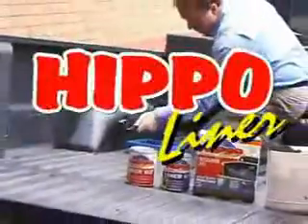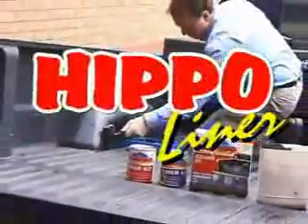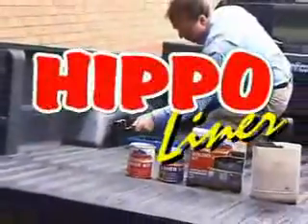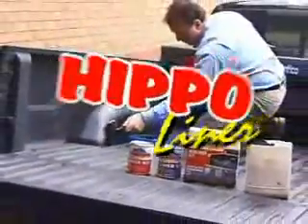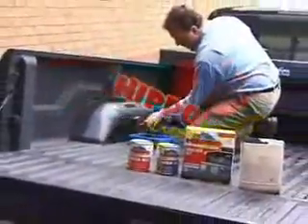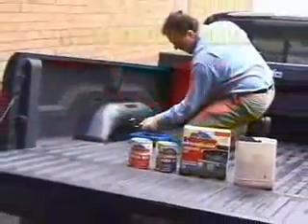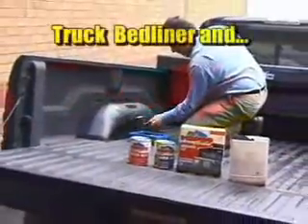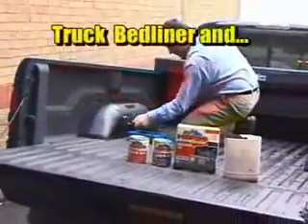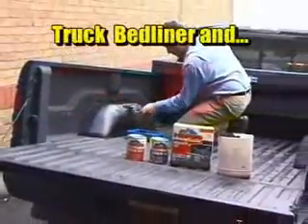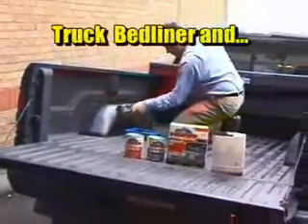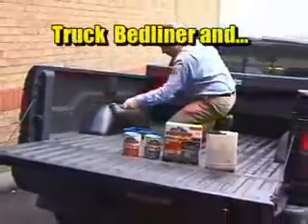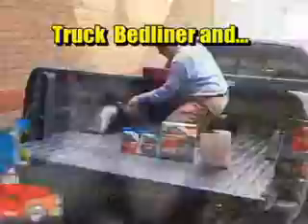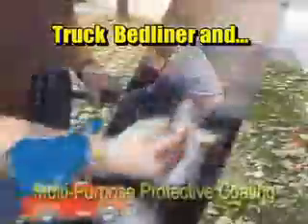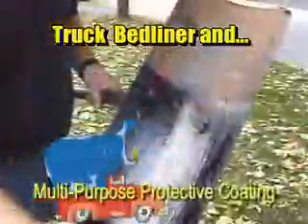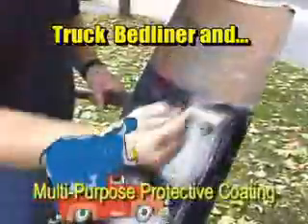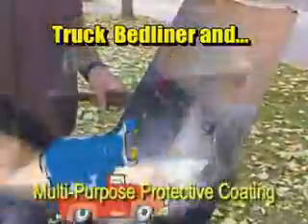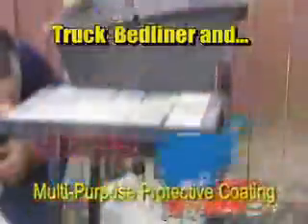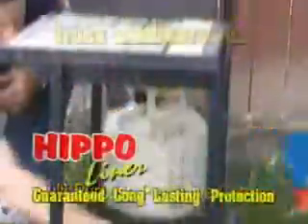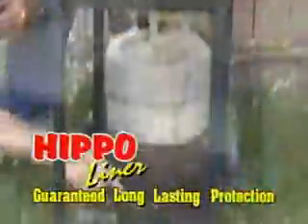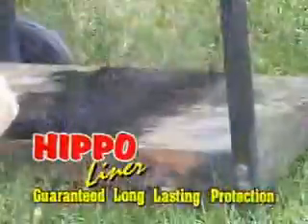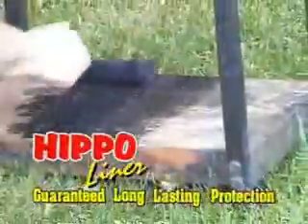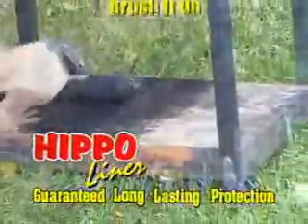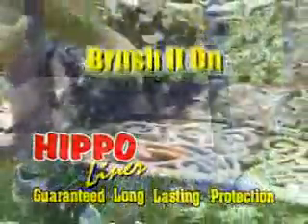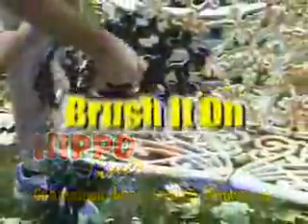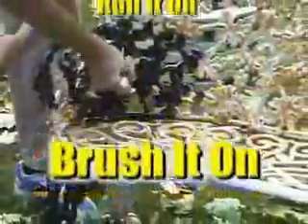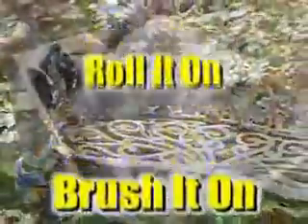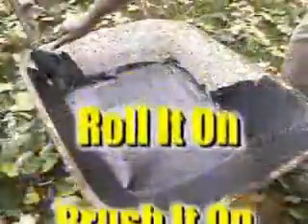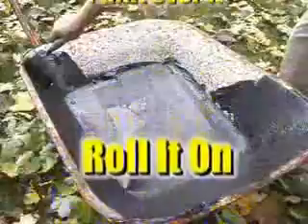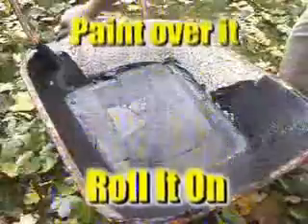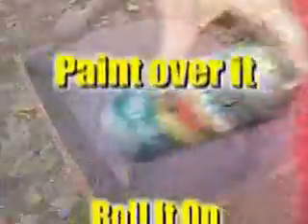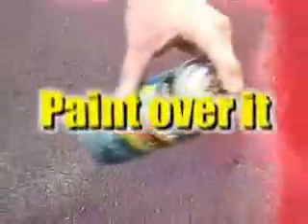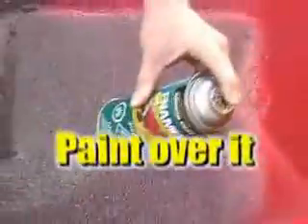Hippoliner, an easy-to-apply, three-step truck bed liner and multi-purpose protective coating. Fantastic for use around the home. Simply brush it on or roll it on, and you can even paint over it.